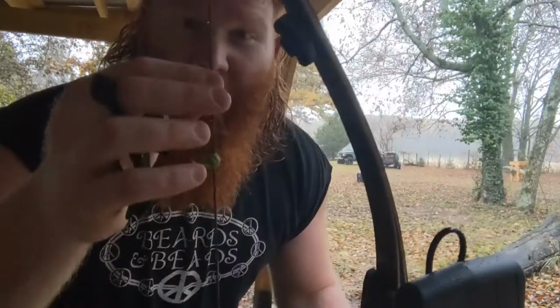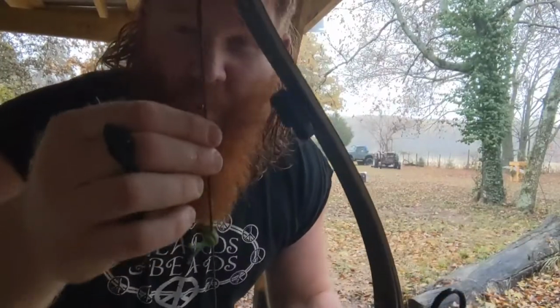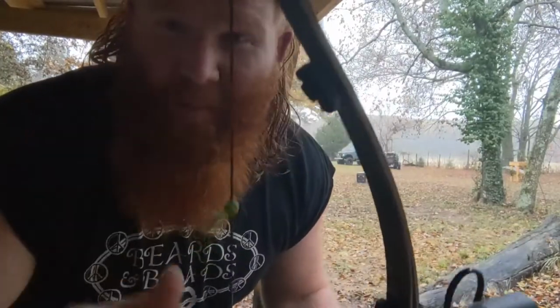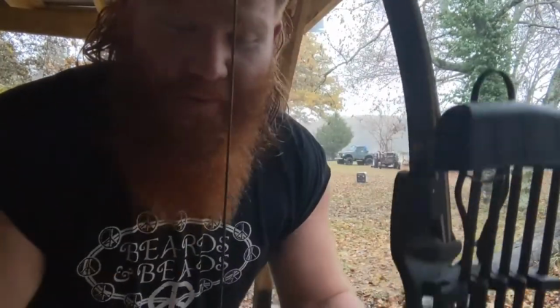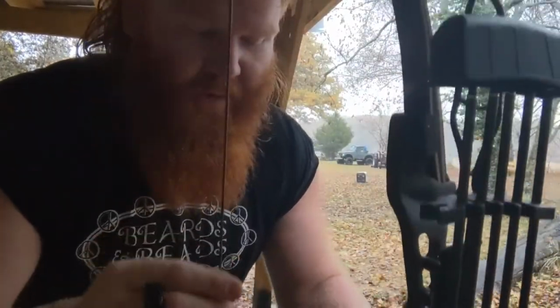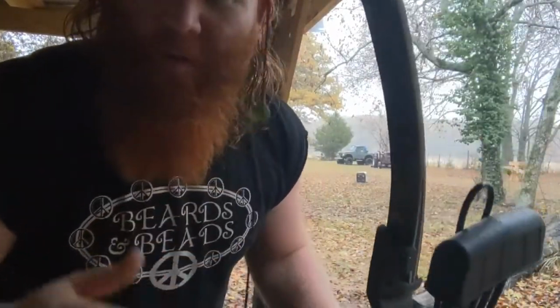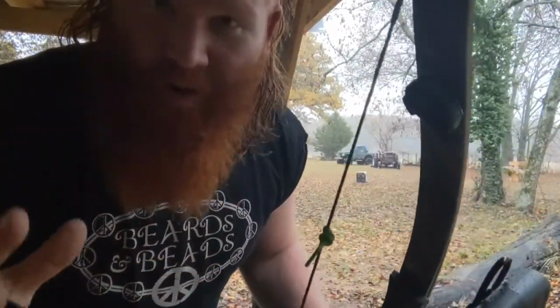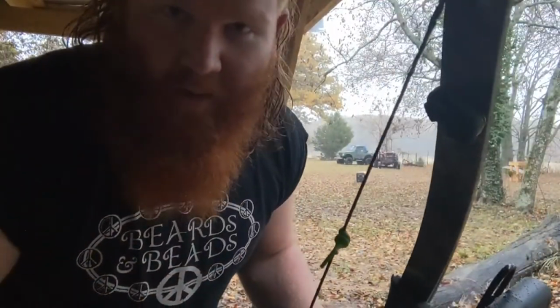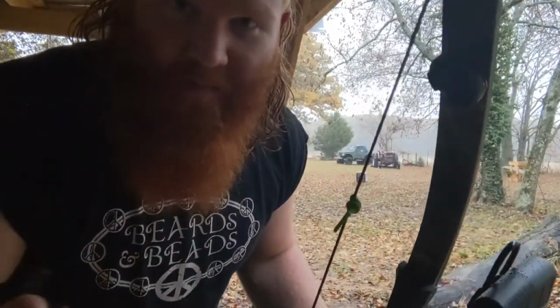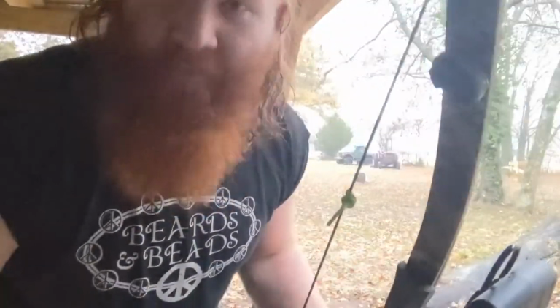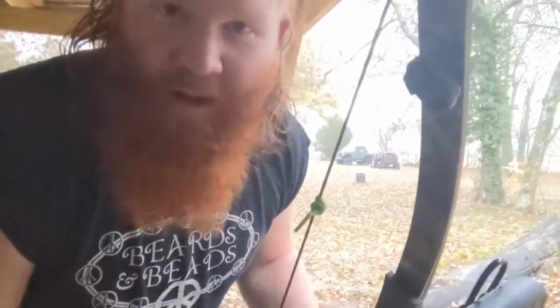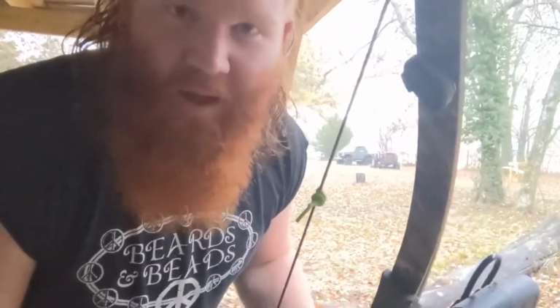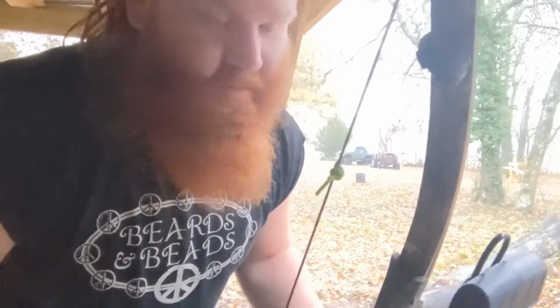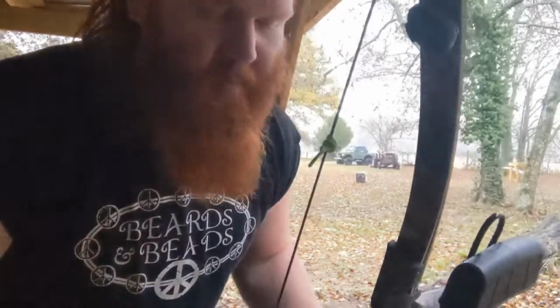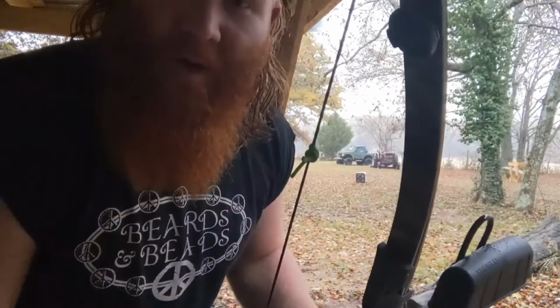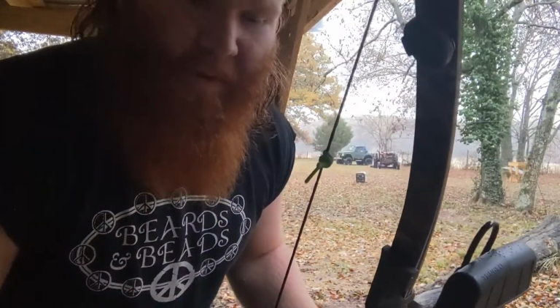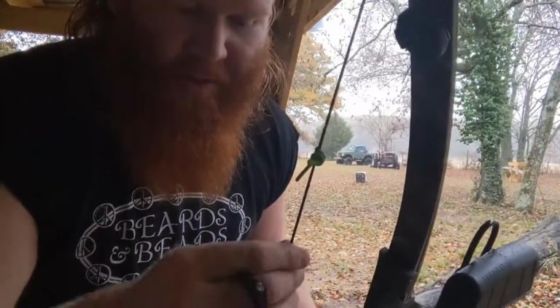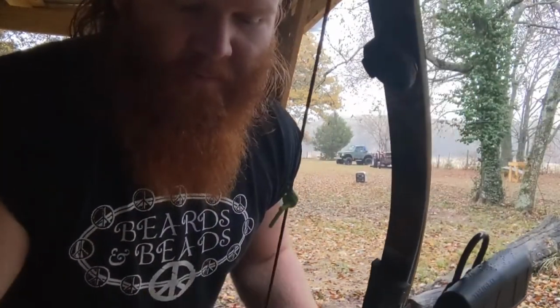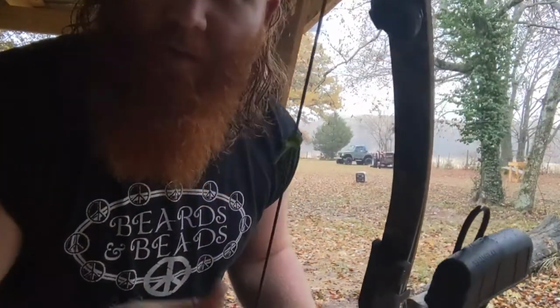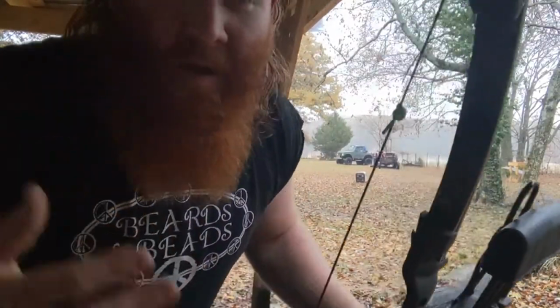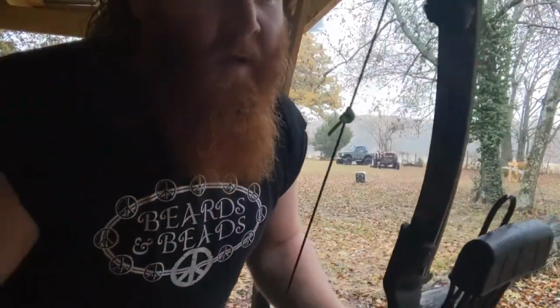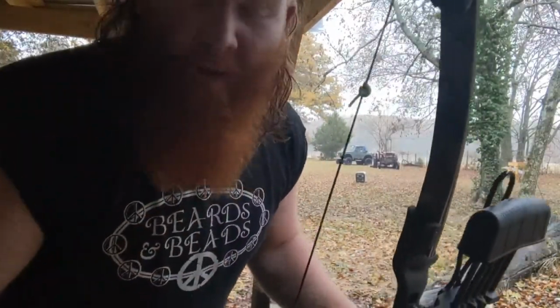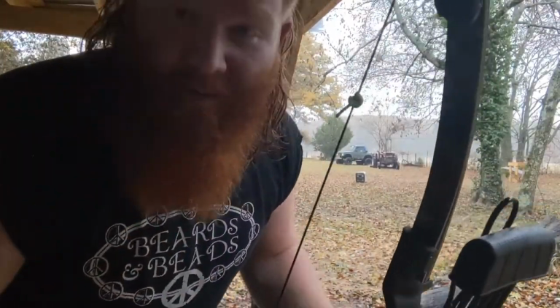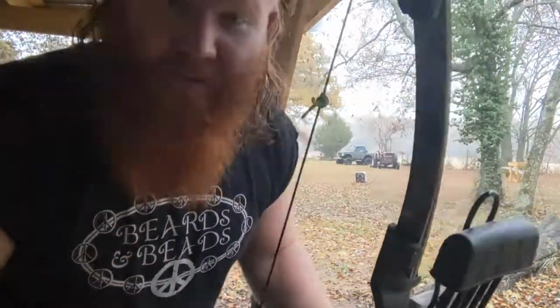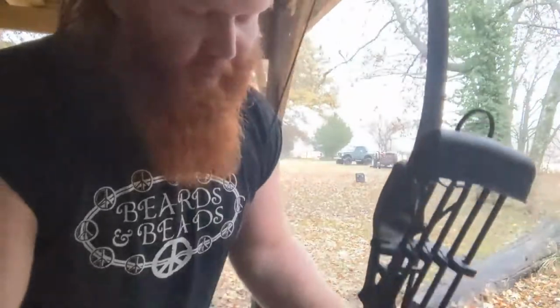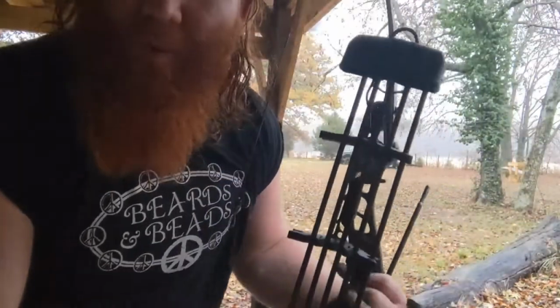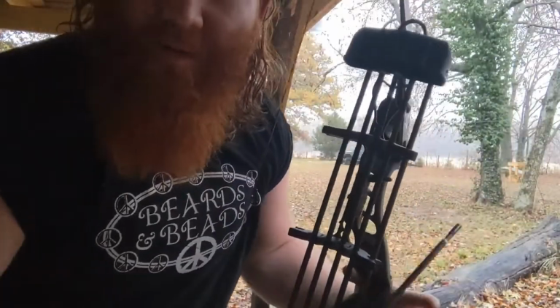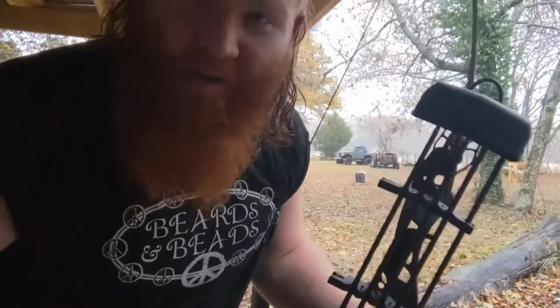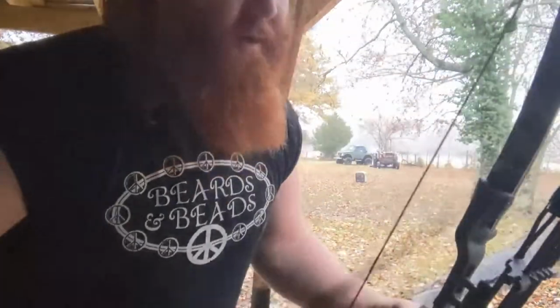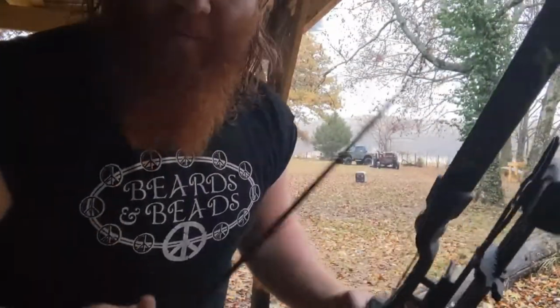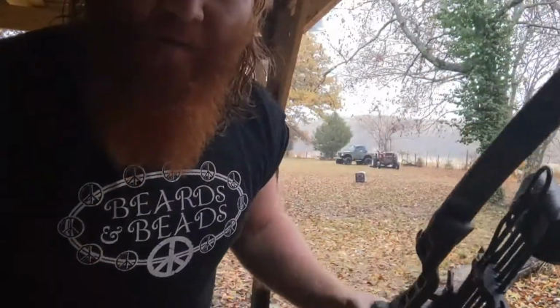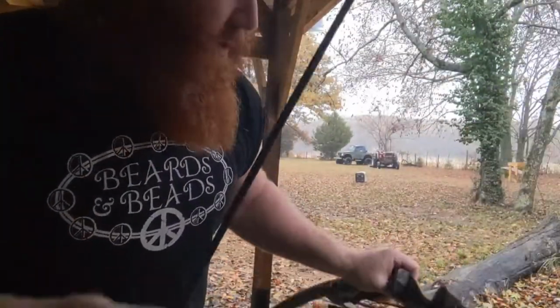Went ahead and waxed my bowstring really good whenever it's a rainy day like this. Even if I've already had it waxed, I want to double up on it and make sure, because if you're hunting in these conditions, you need to be prepared for it, so it's good to practice in it. It's good to keep your gear ready for it.